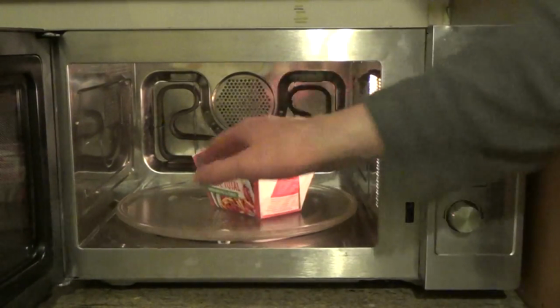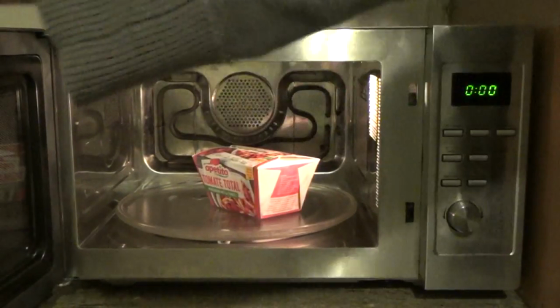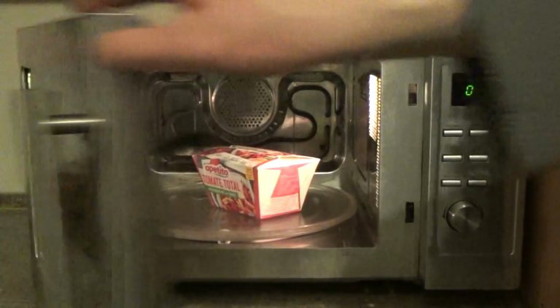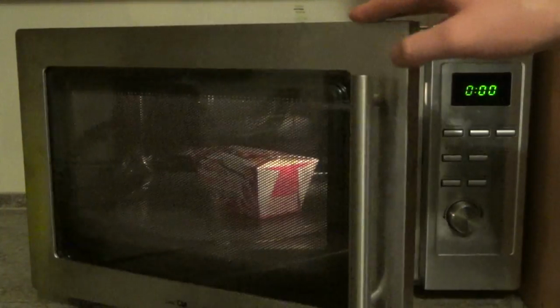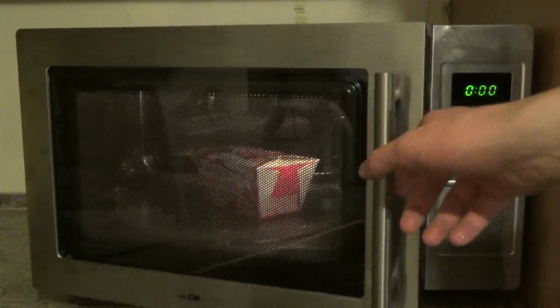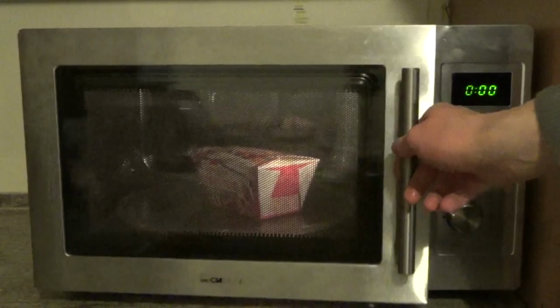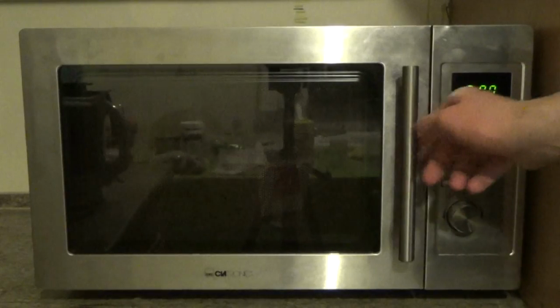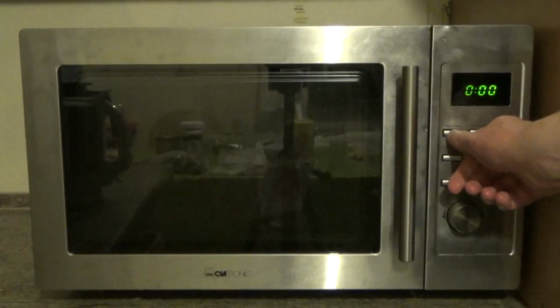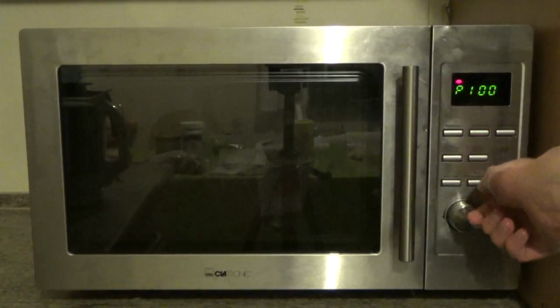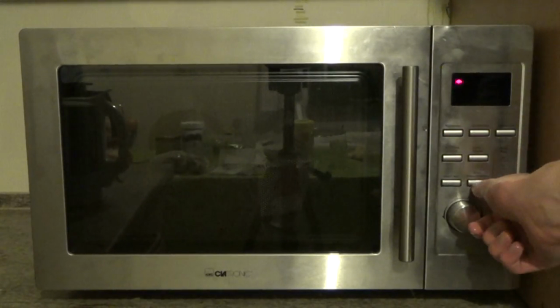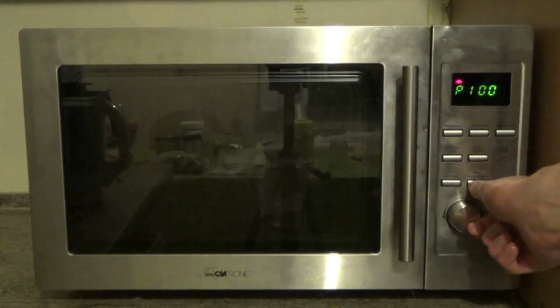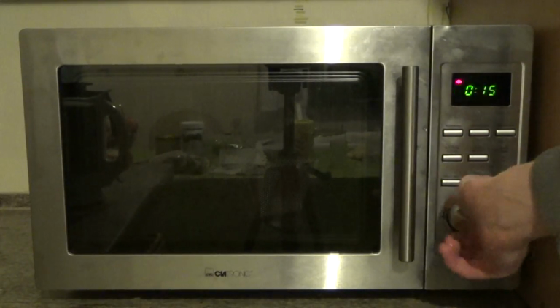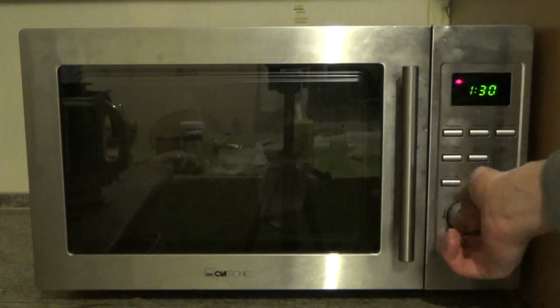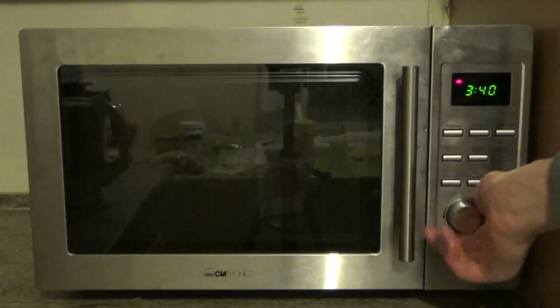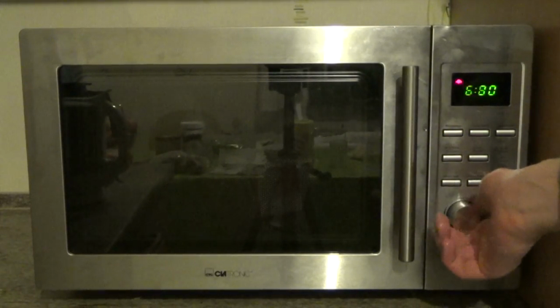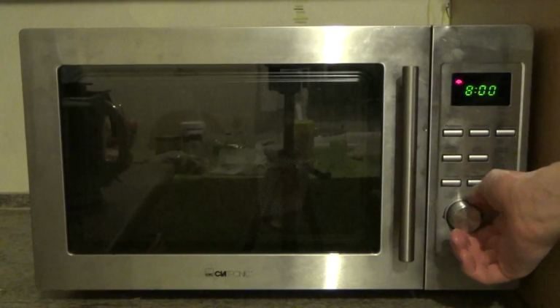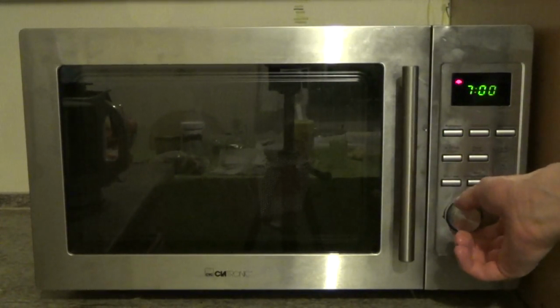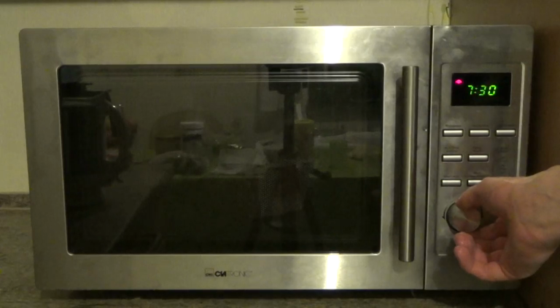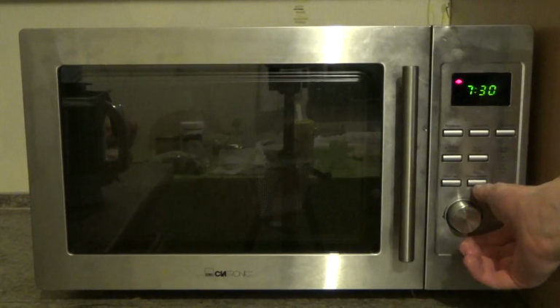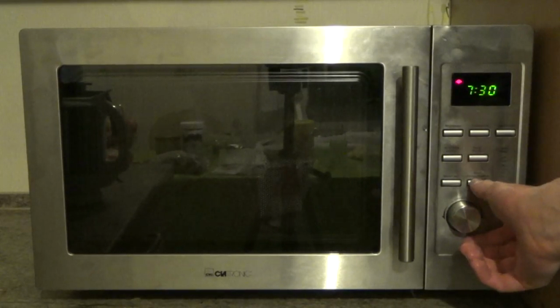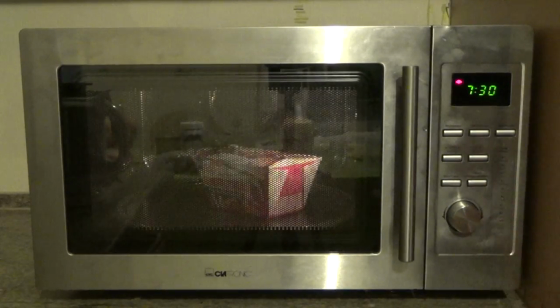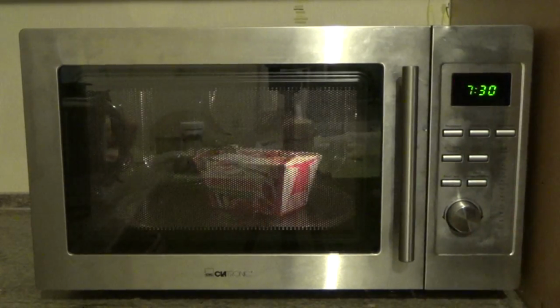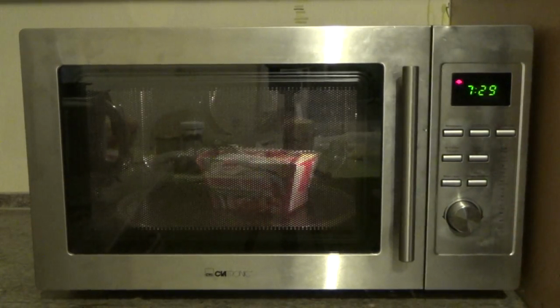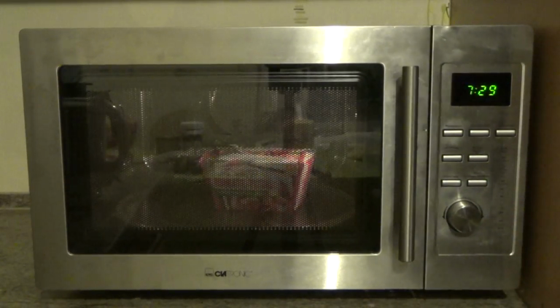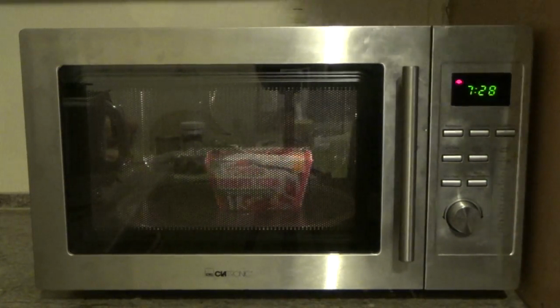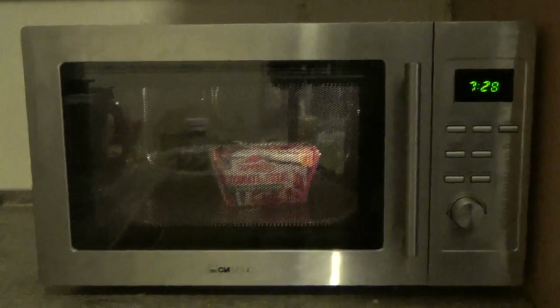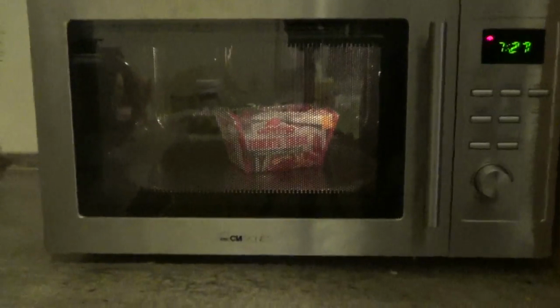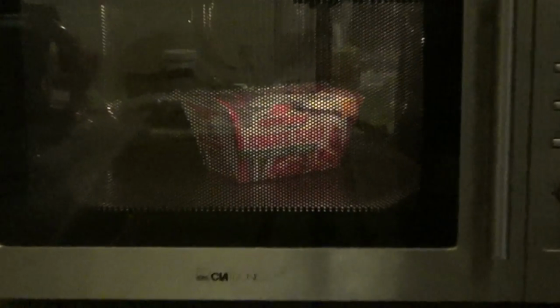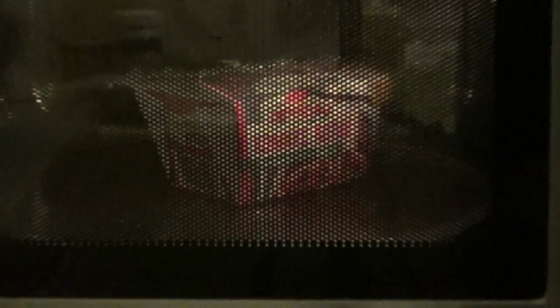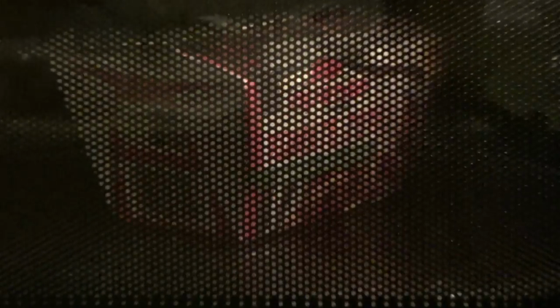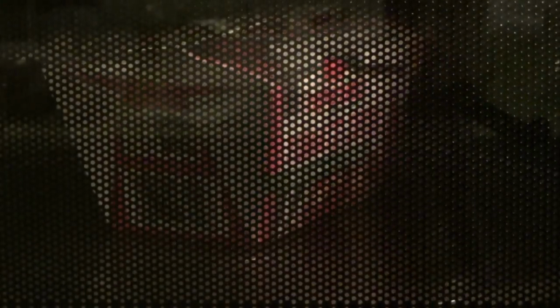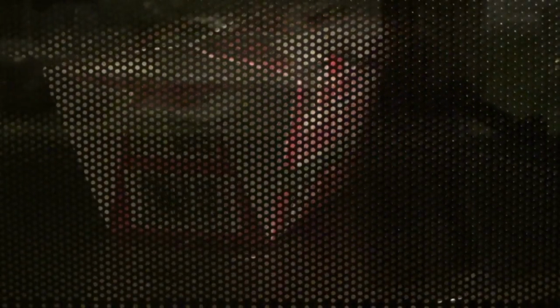Okay, let's visit the microwave. Here we are — it's a 900 watt microwave, so seven and a half minutes should do the job. They're spinning around in there.